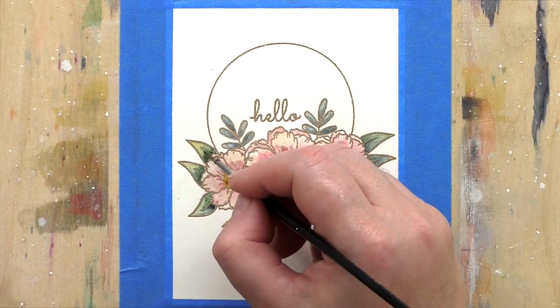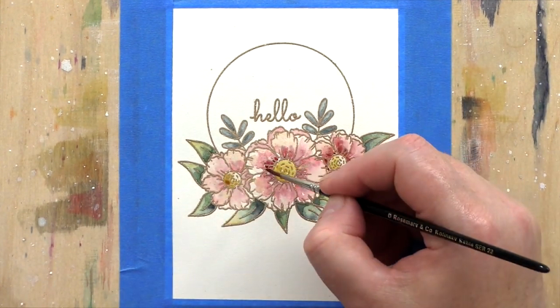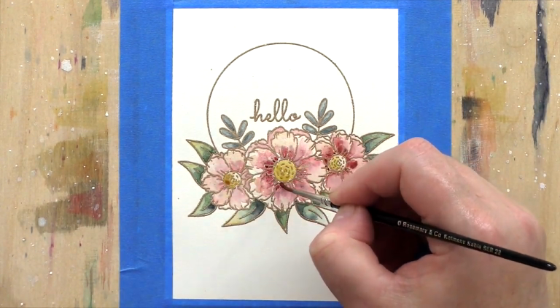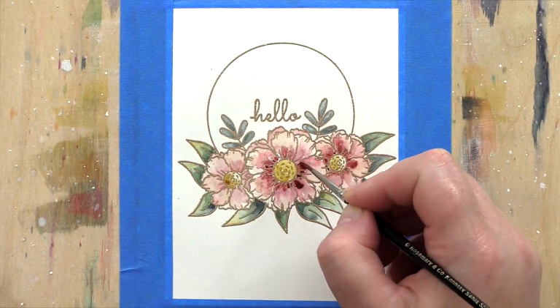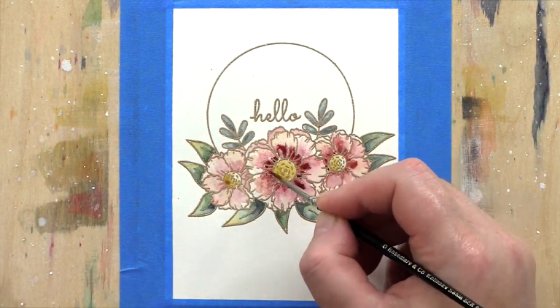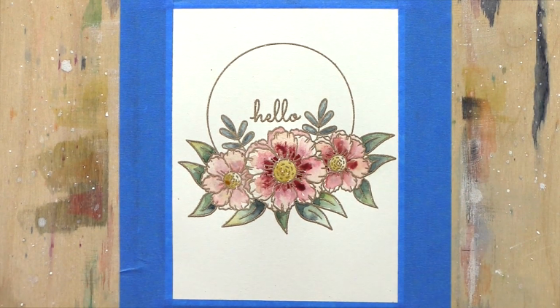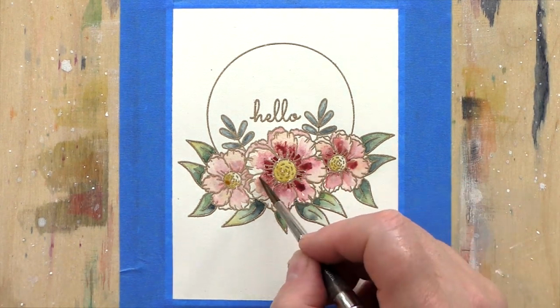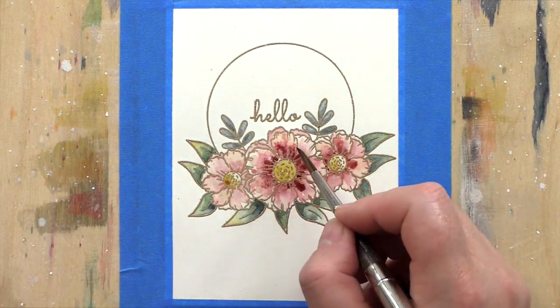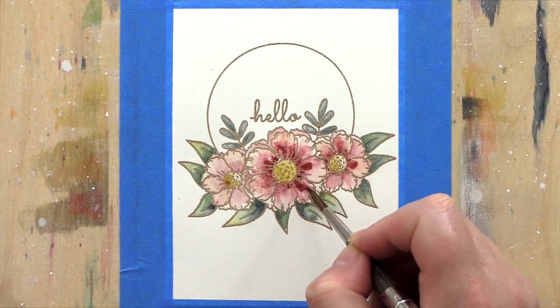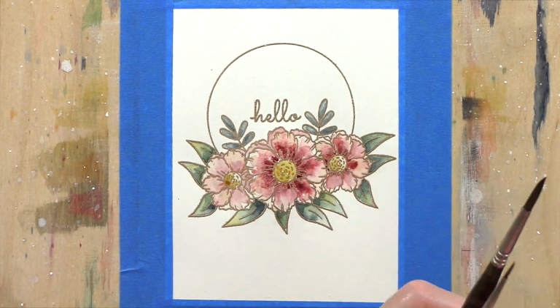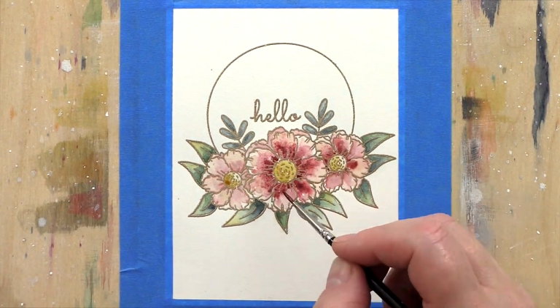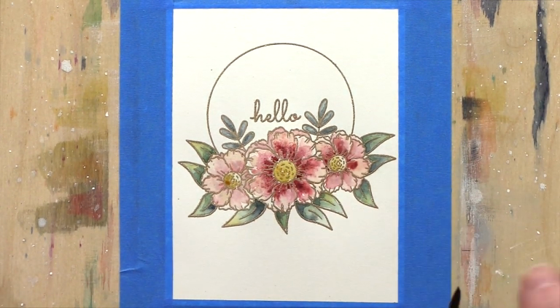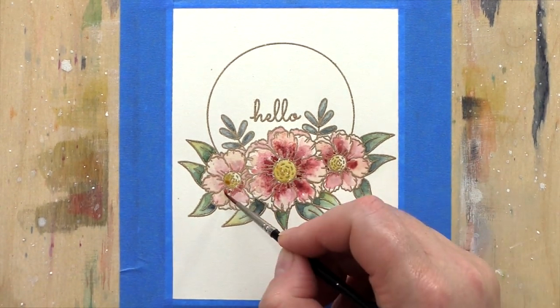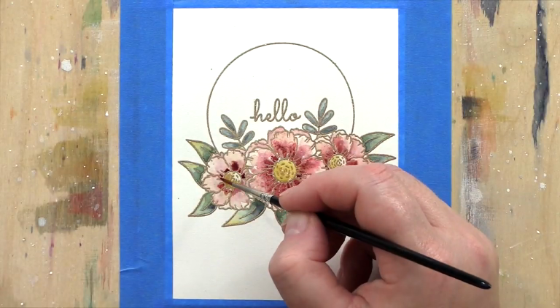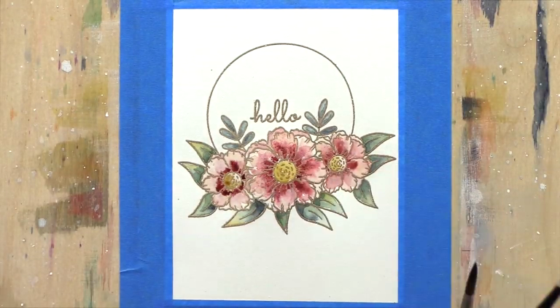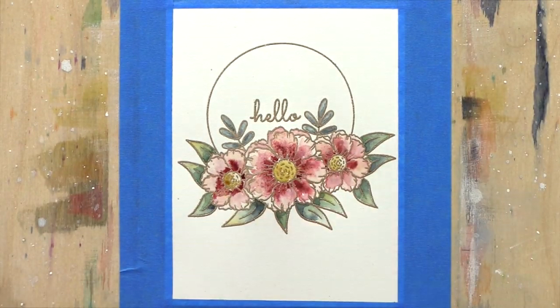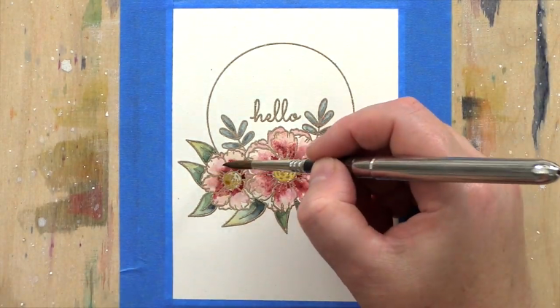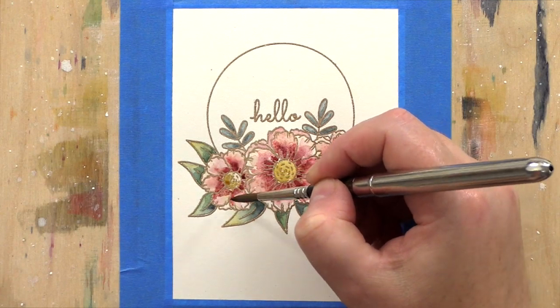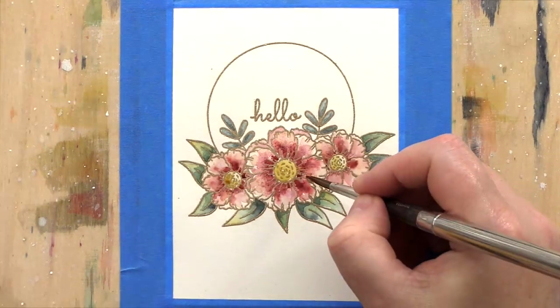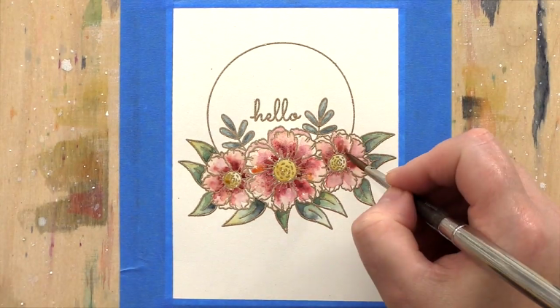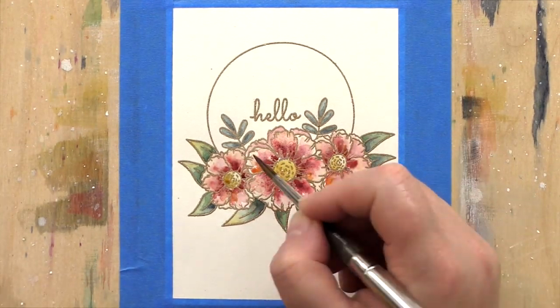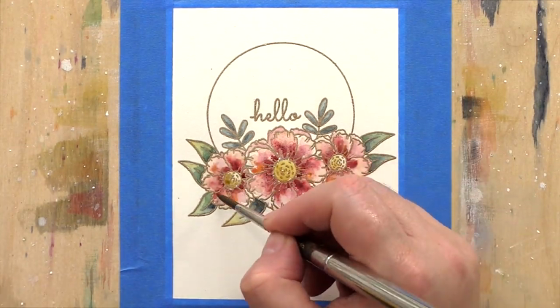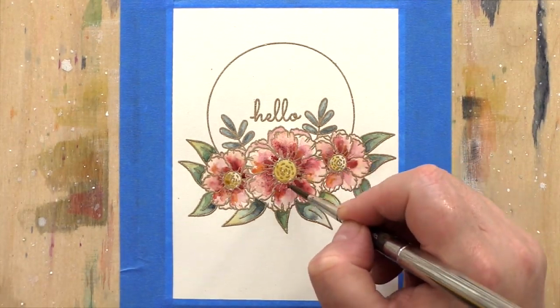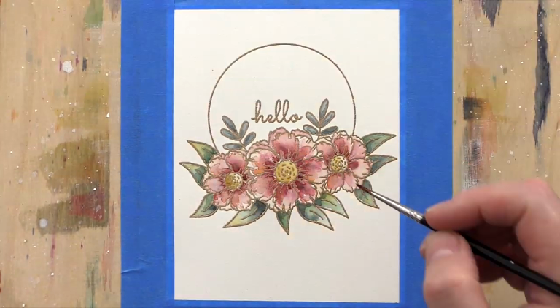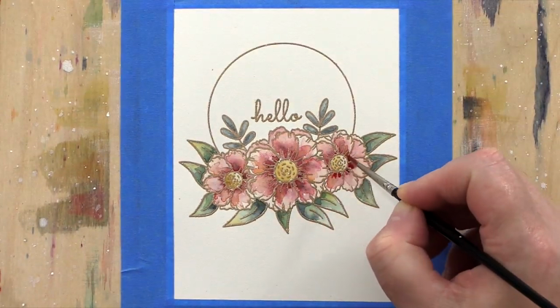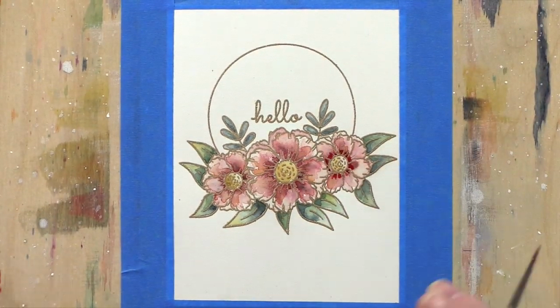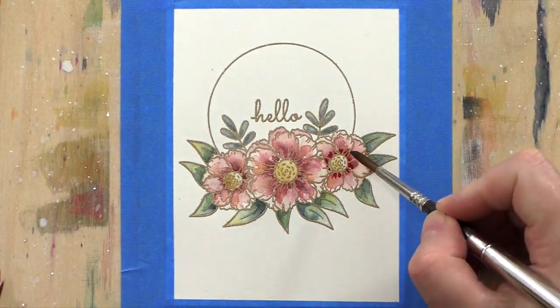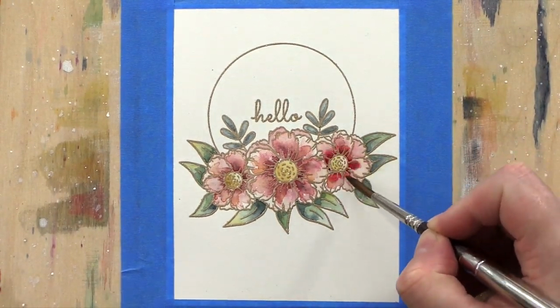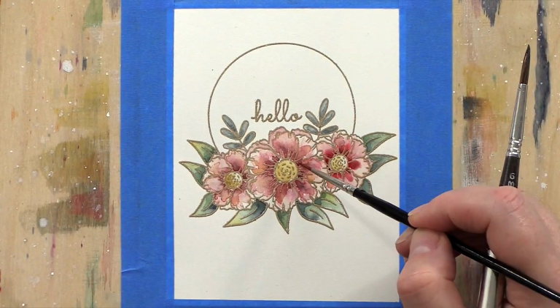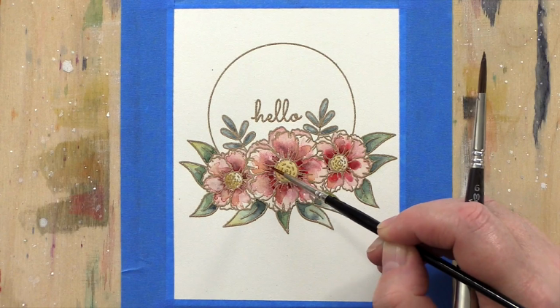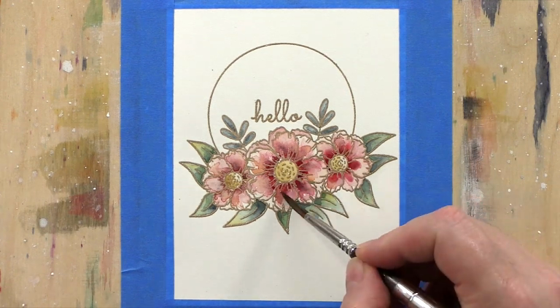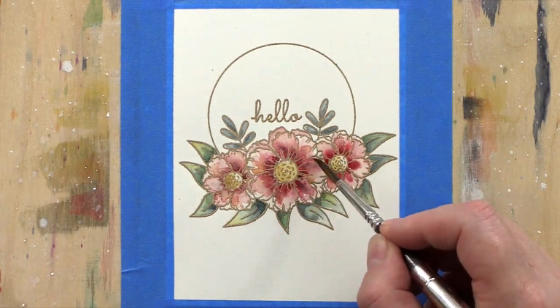For the flowers, I mixed Pyrrol Scarlet and Hansa Yellow Light with lots of water for the base layer, and then brought in deeper mixes based on Alizarin Crimson for the centre. The actual flower centres are based on Quinacridone Gold.